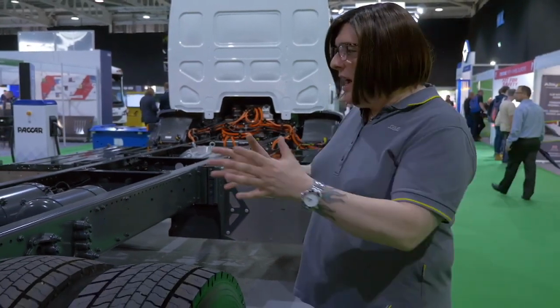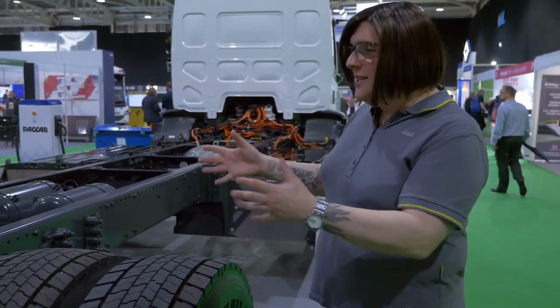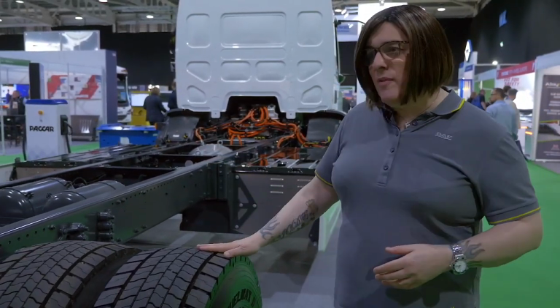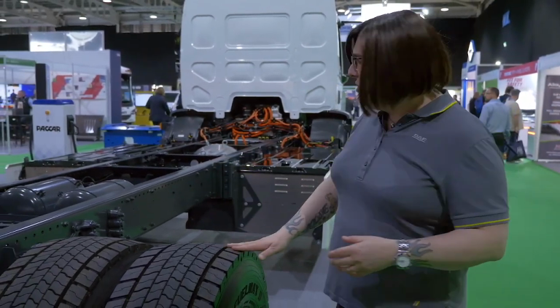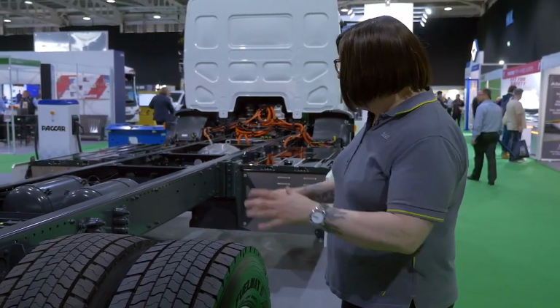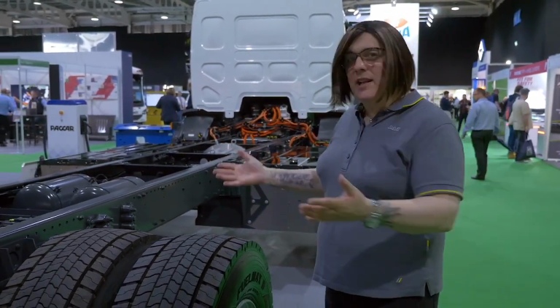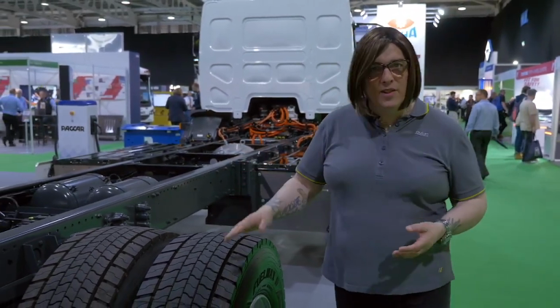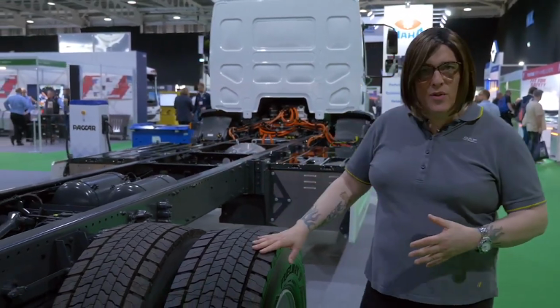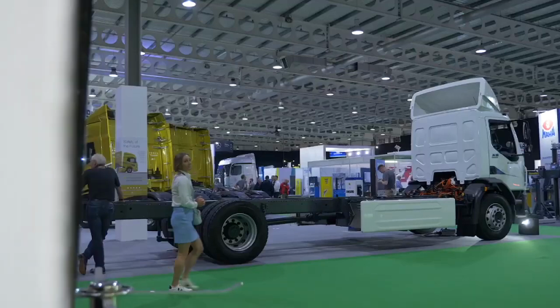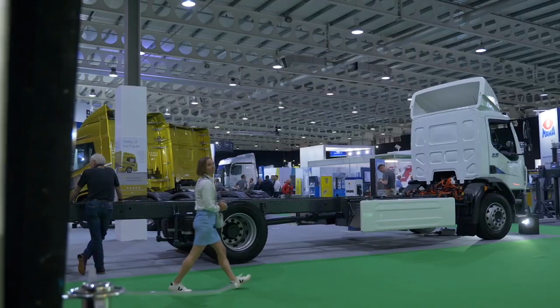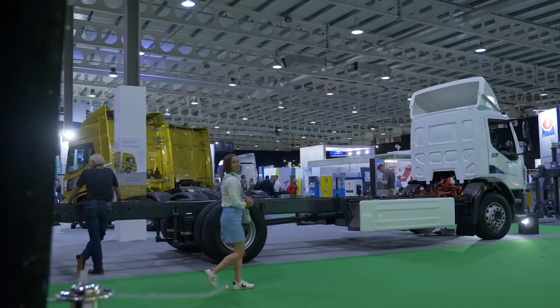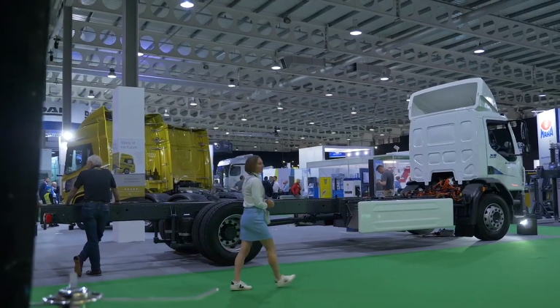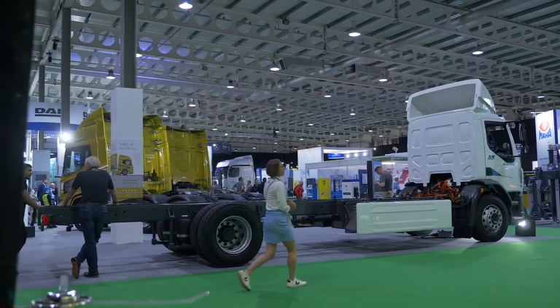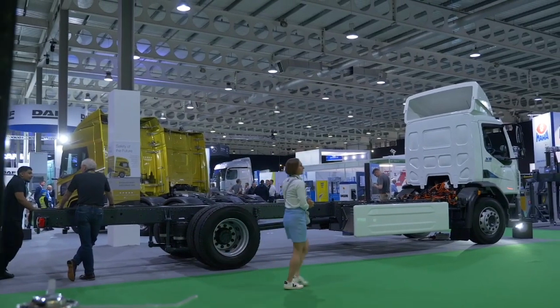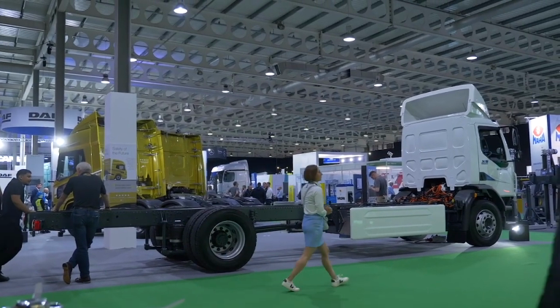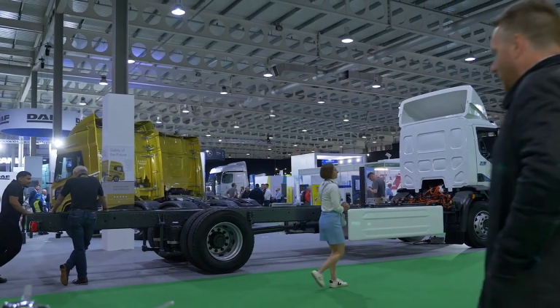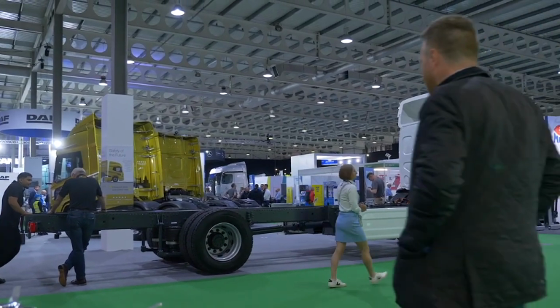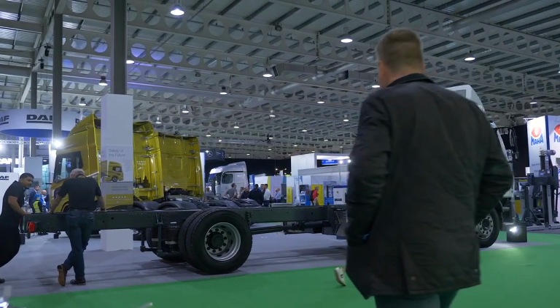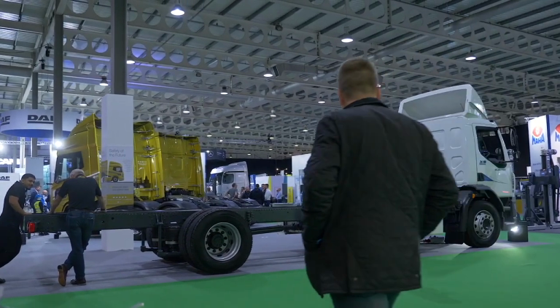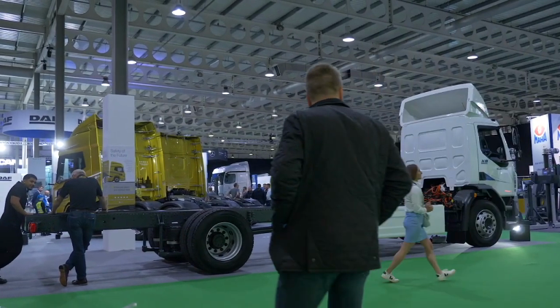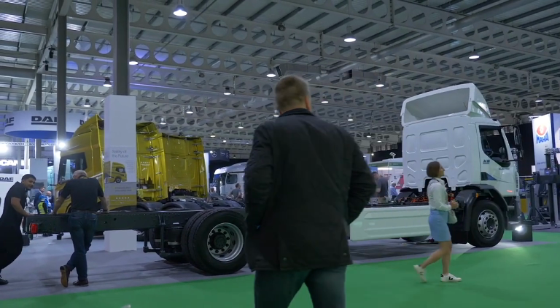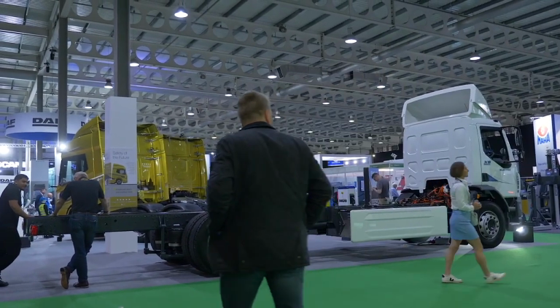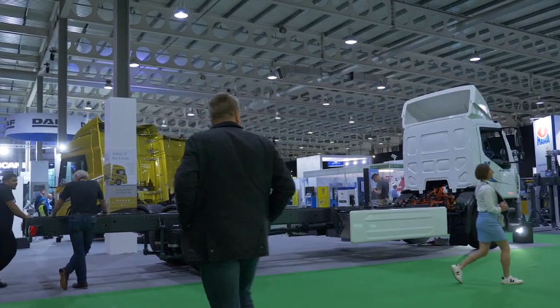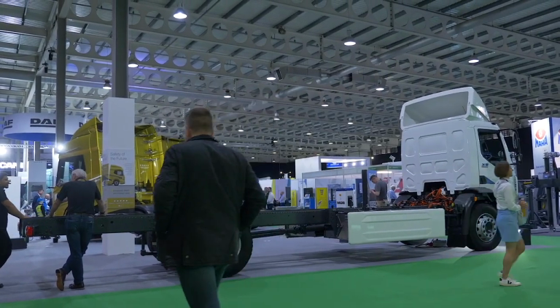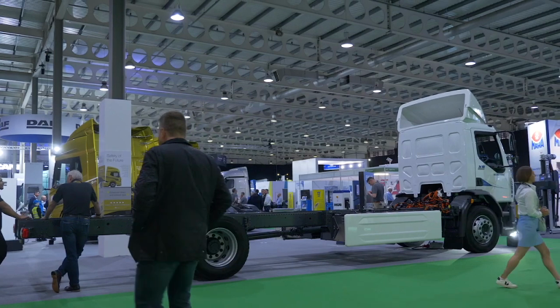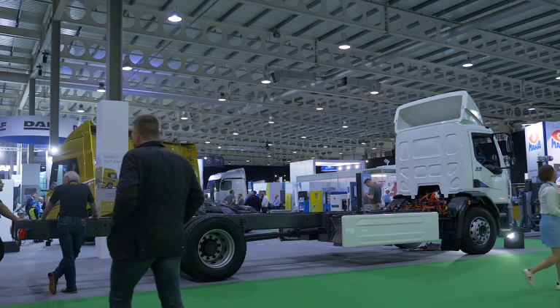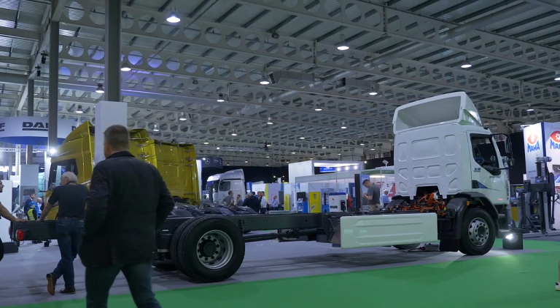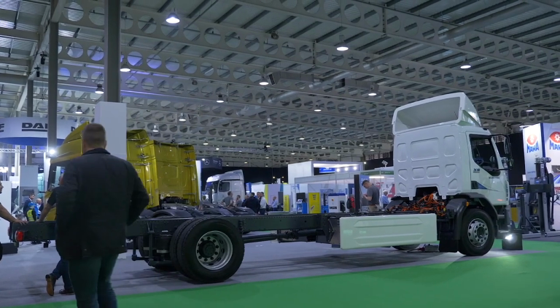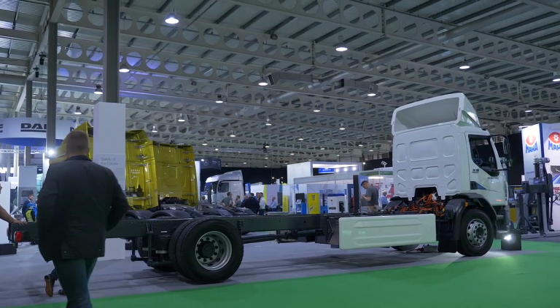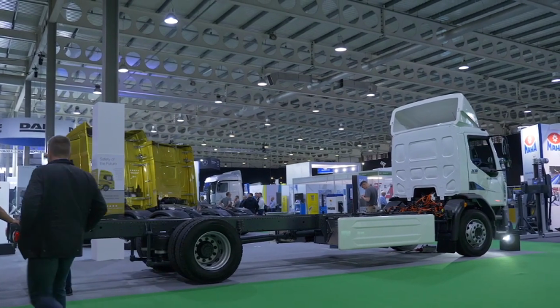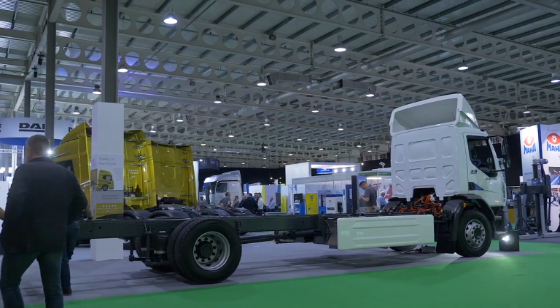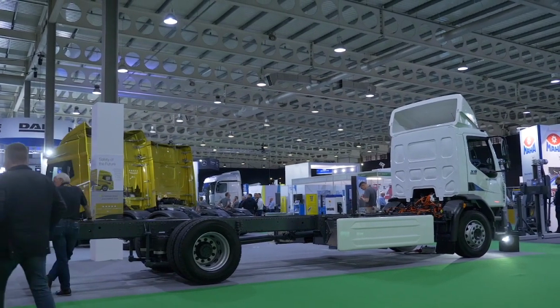As you can see from the rest of the truck, it's basically business as usual as it would be in our diesel models. Nothing really towards the back of the chassis to change or to talk about — in fact we actually use the same axle ratios as we would on our diesel models.